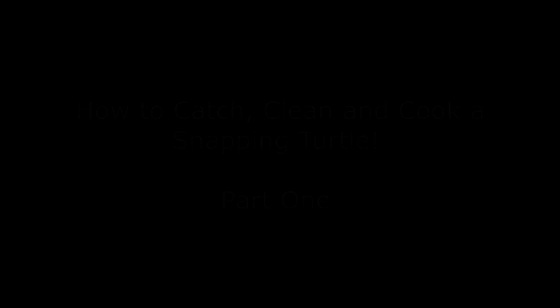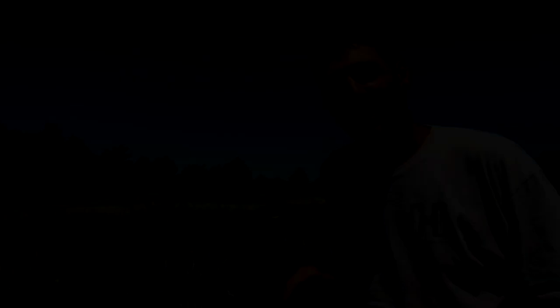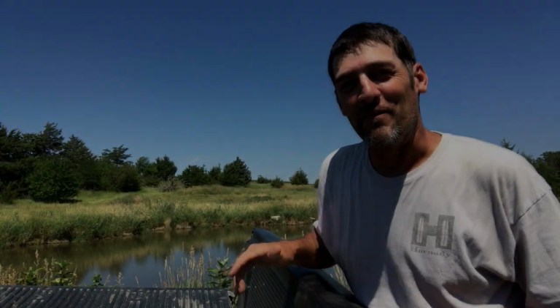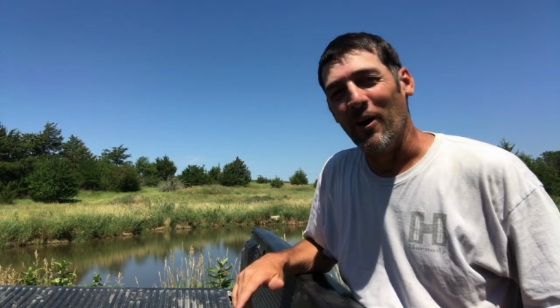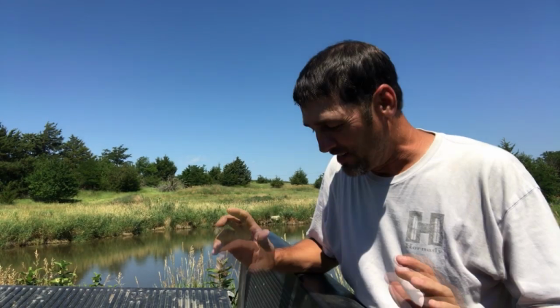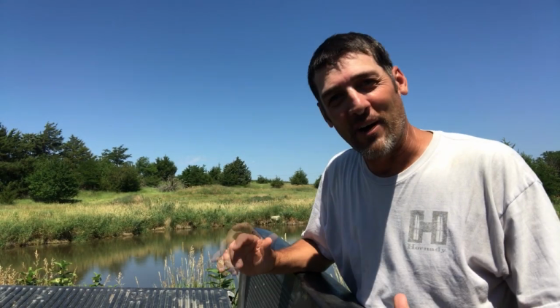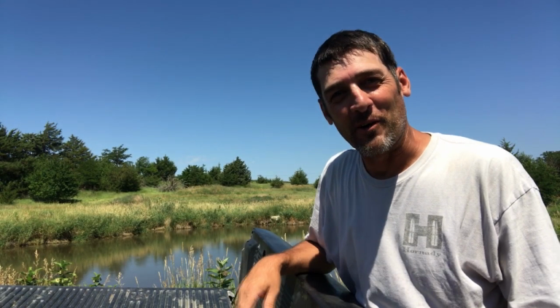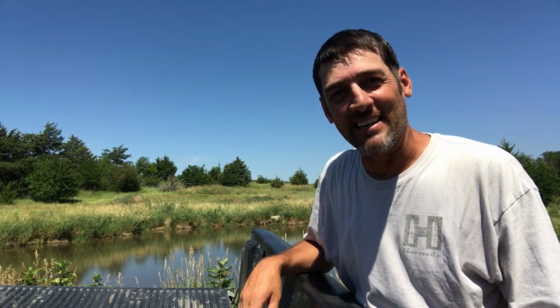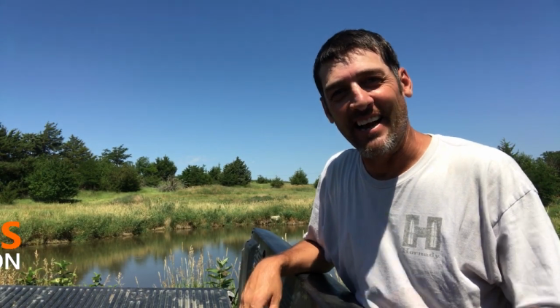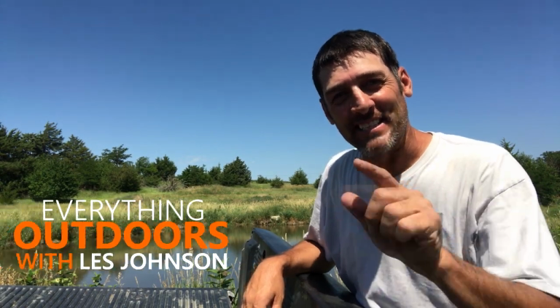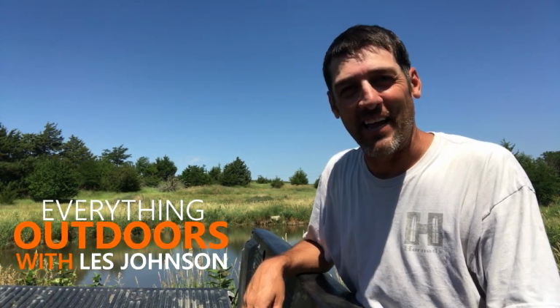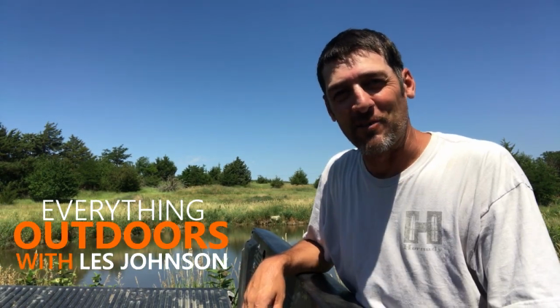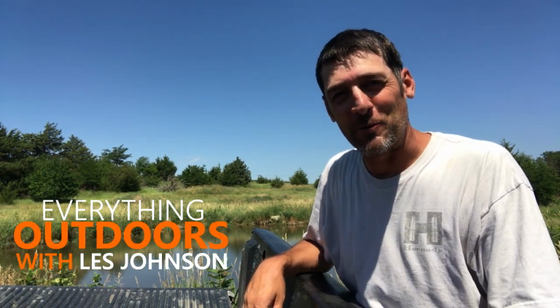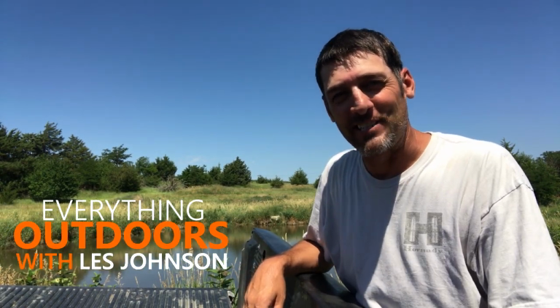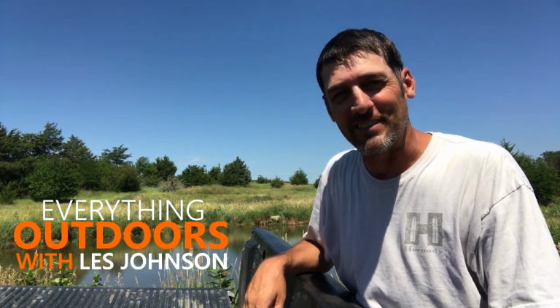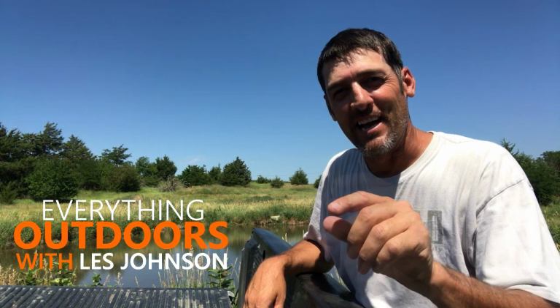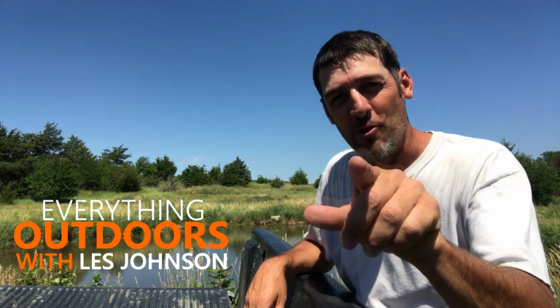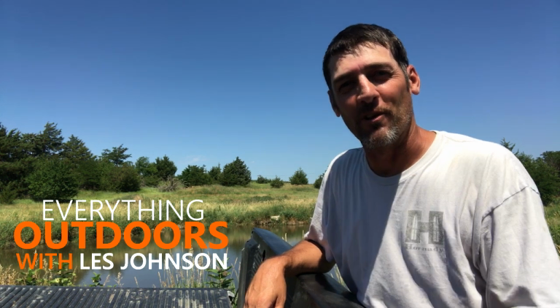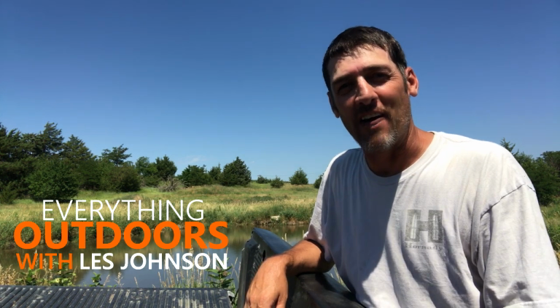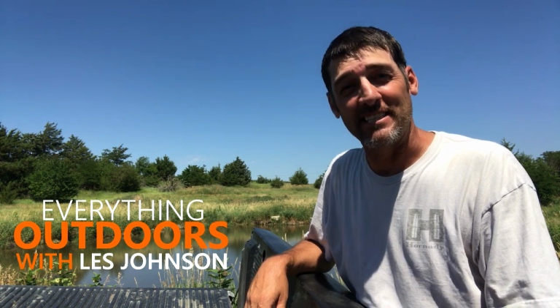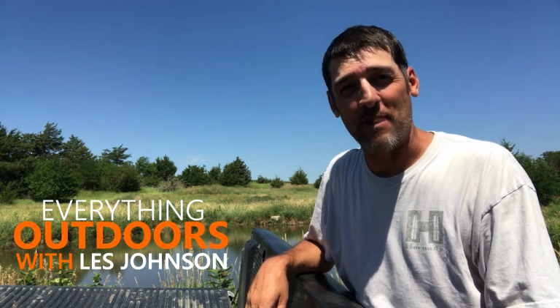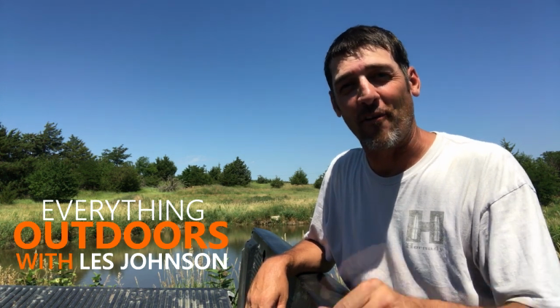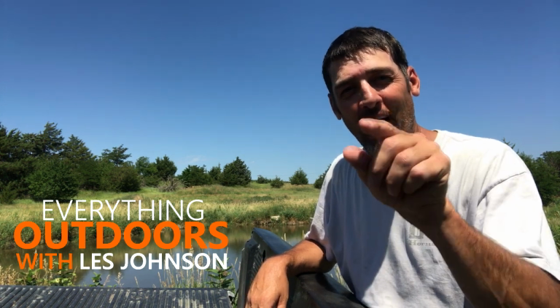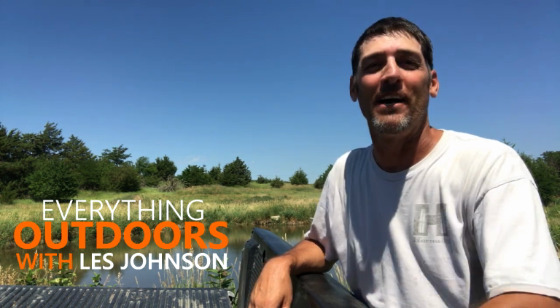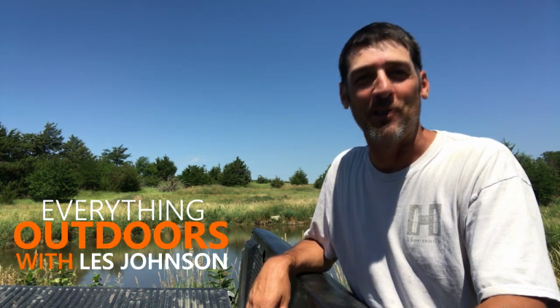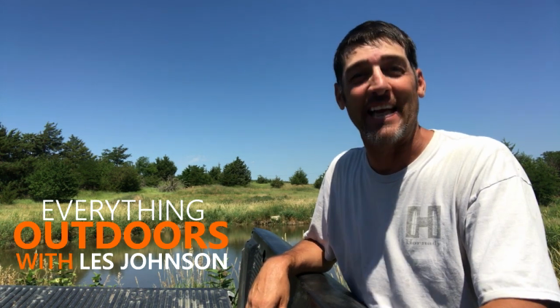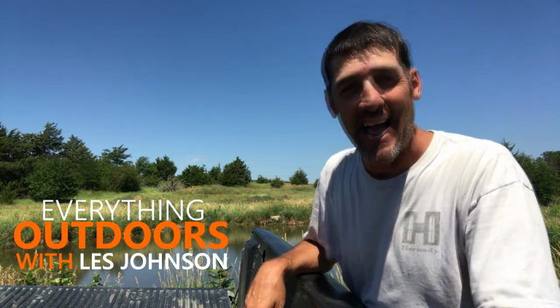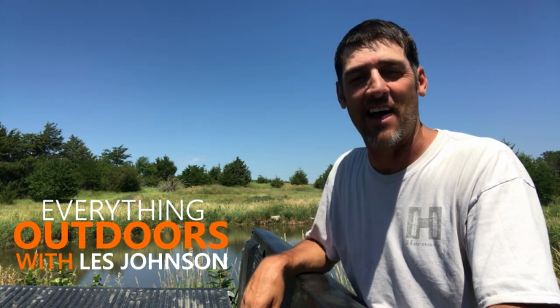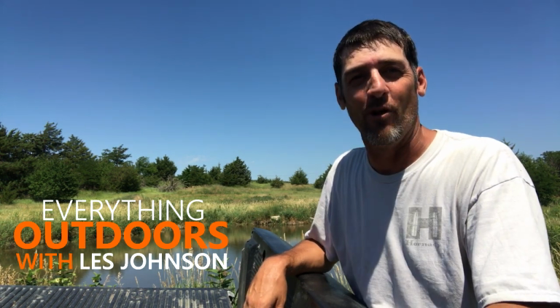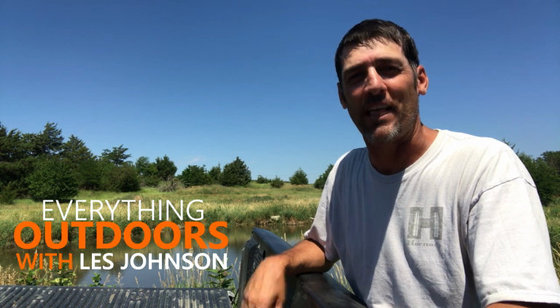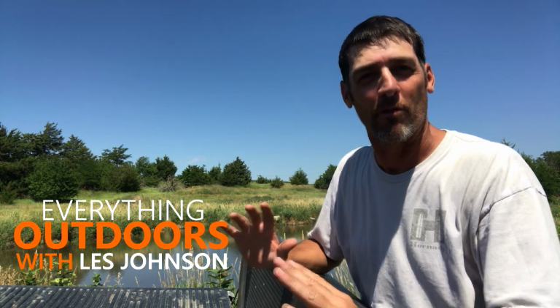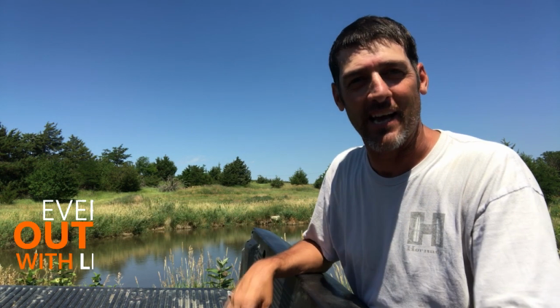Hi there everyone, hope you're having a great day. This is Everything Outdoors with Les Johnson. You want to learn how to catch a snapping turtle? I'm here to show you exactly how to do it without all the BS.